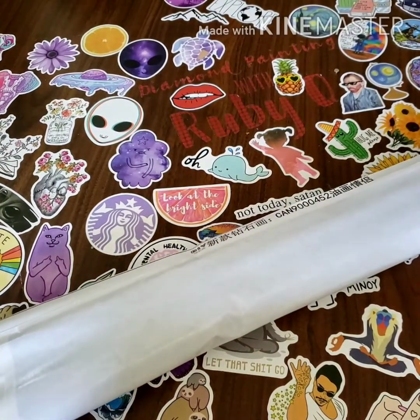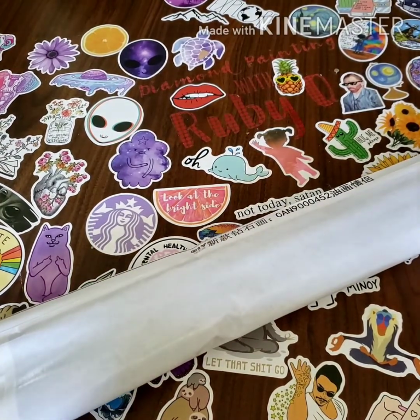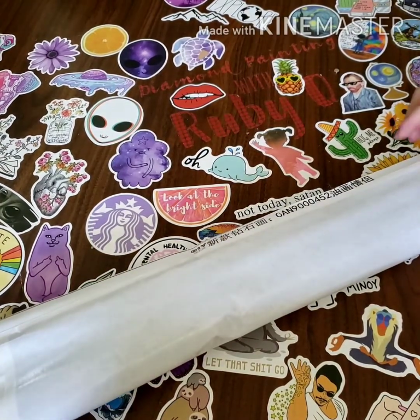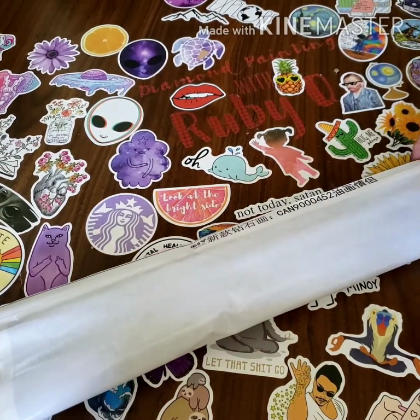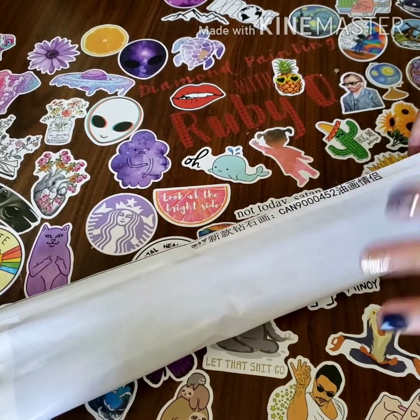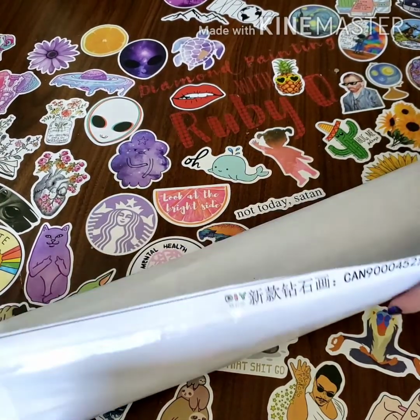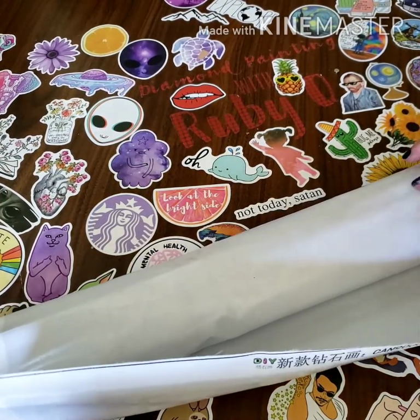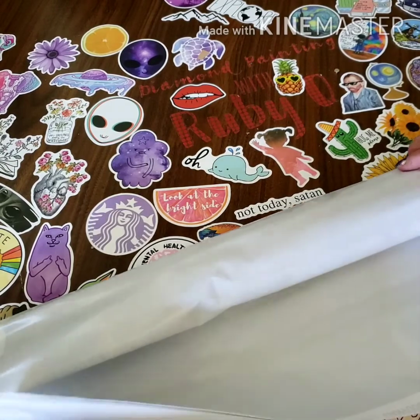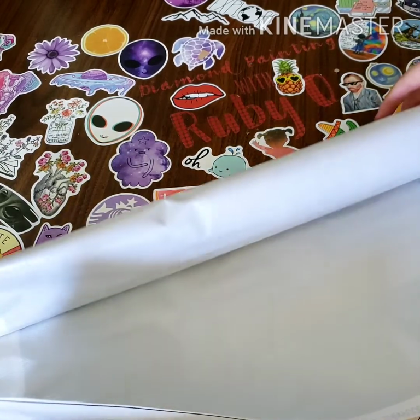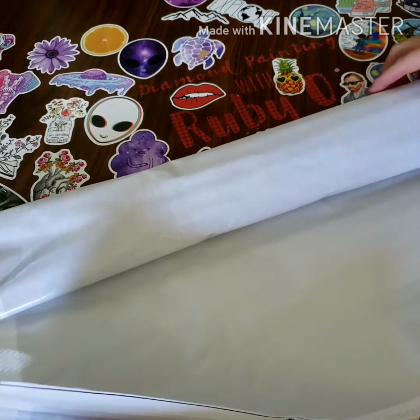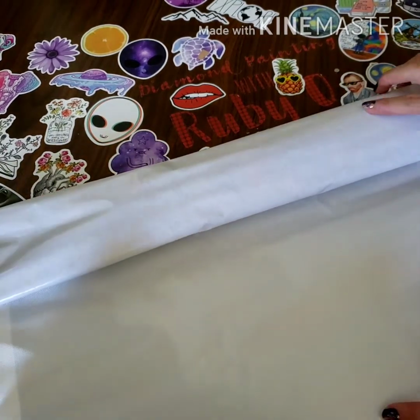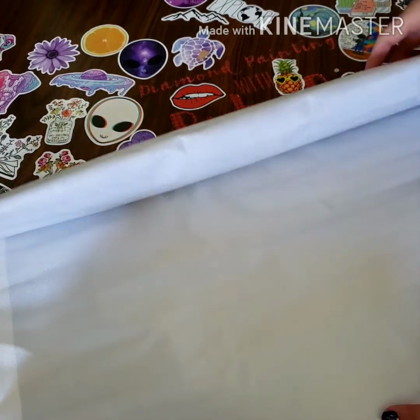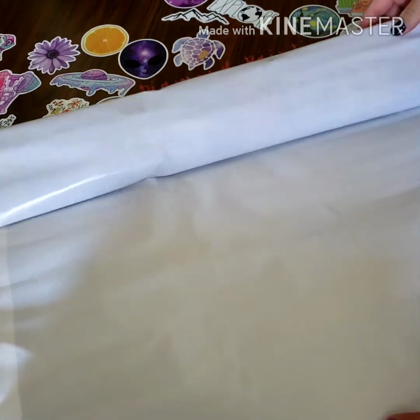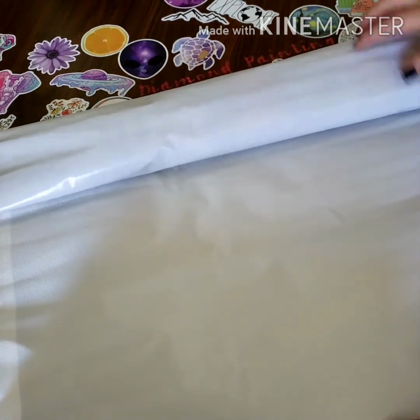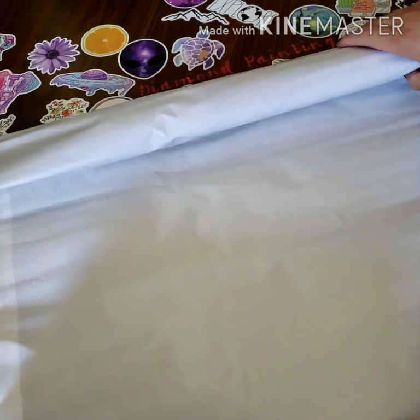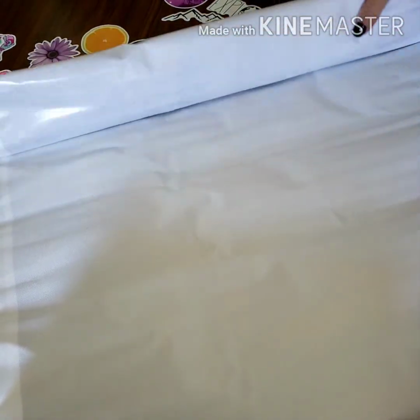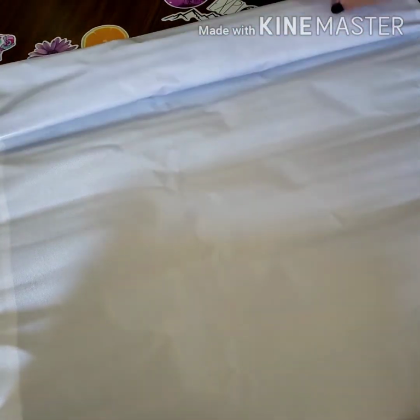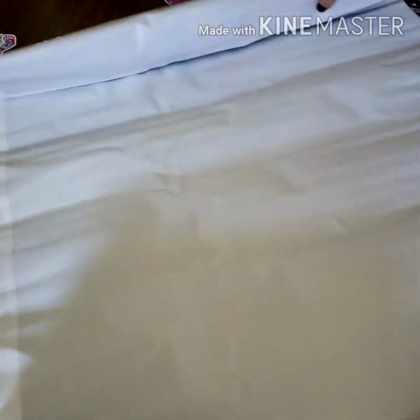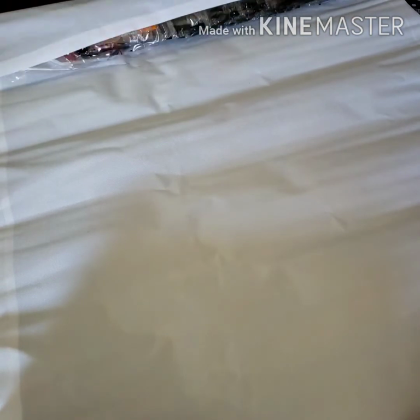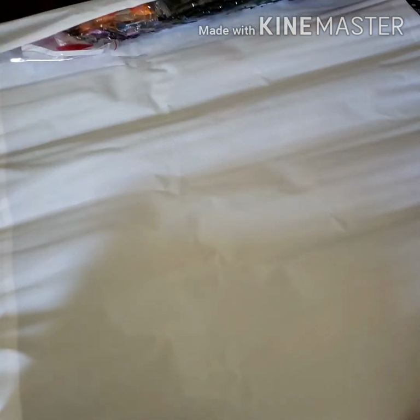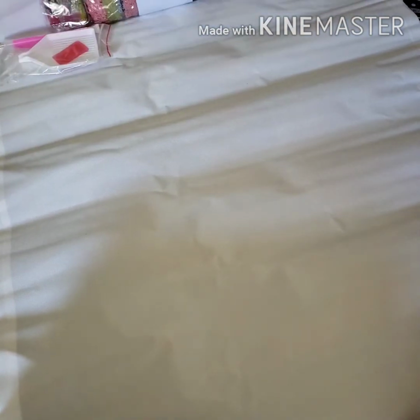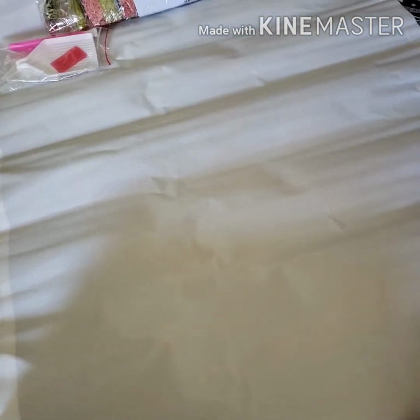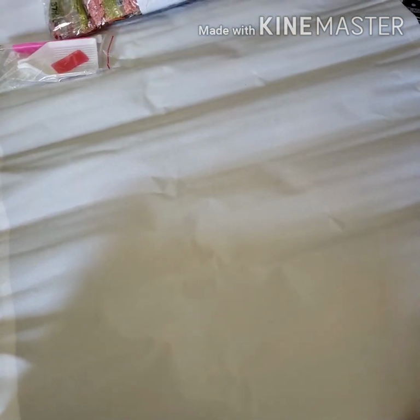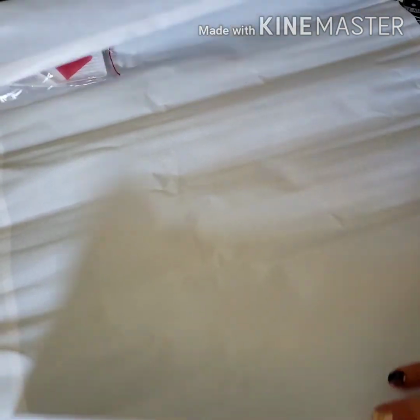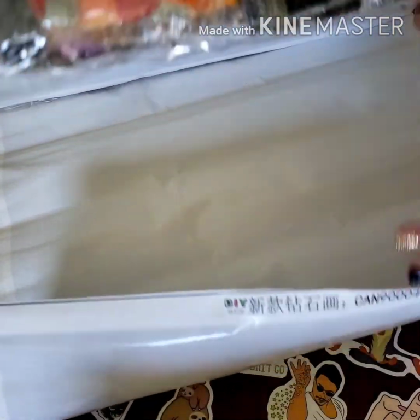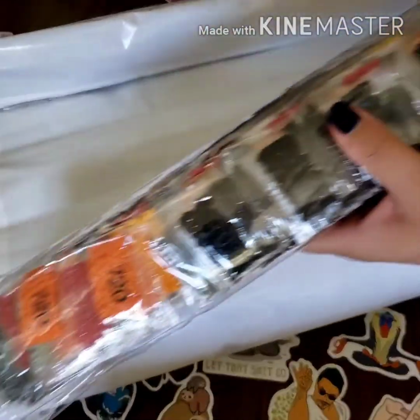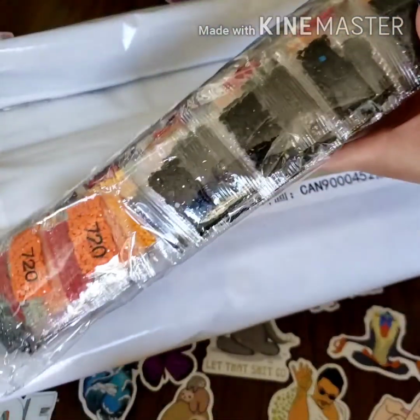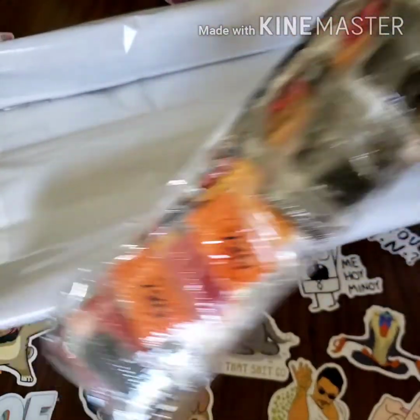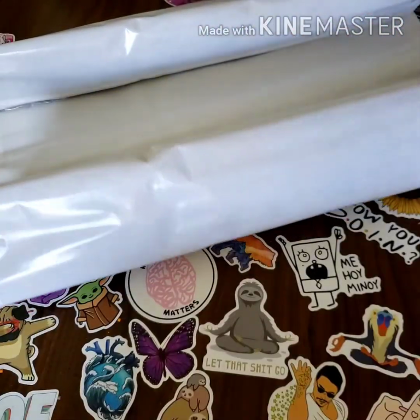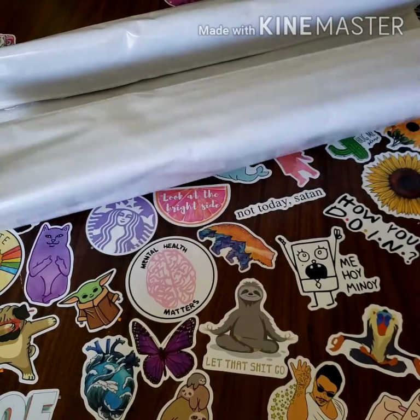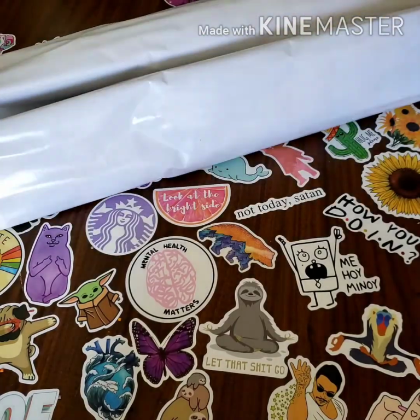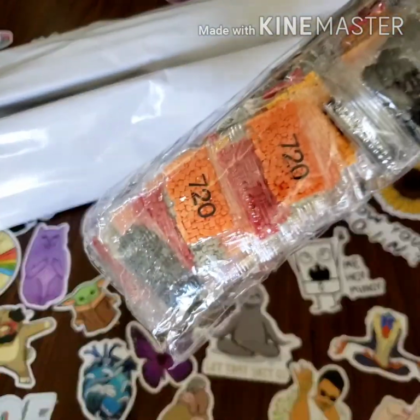You guys already know I don't like it when it's rolled up like this, but it doesn't look bad. So here are the drills — and yes, they are square.